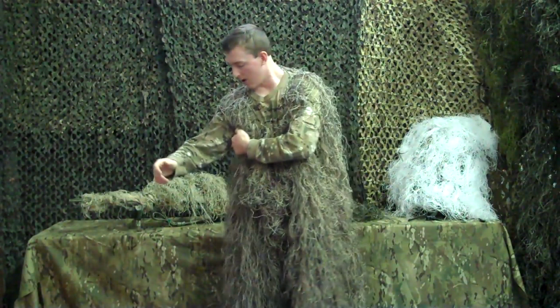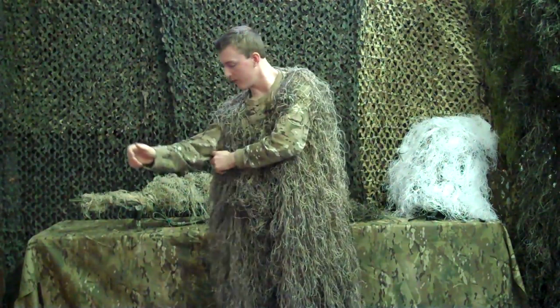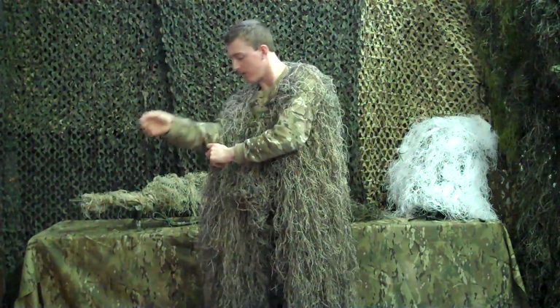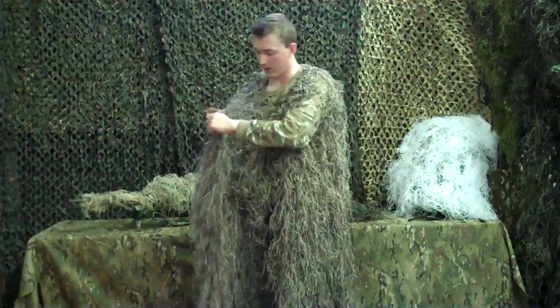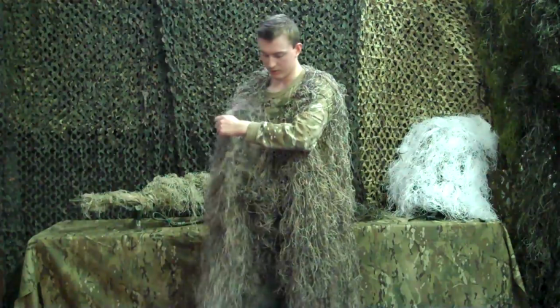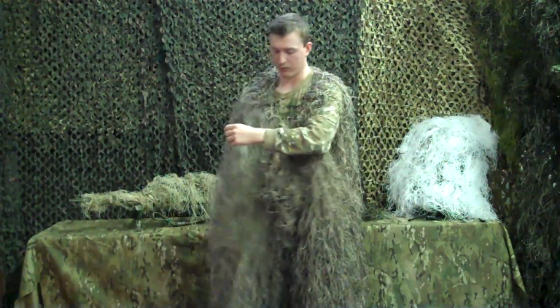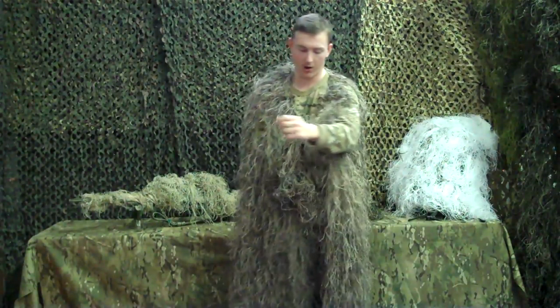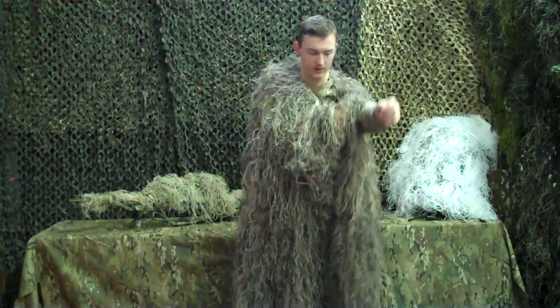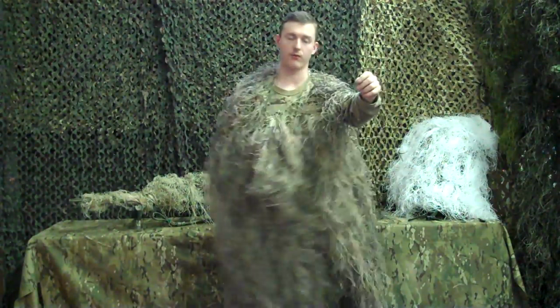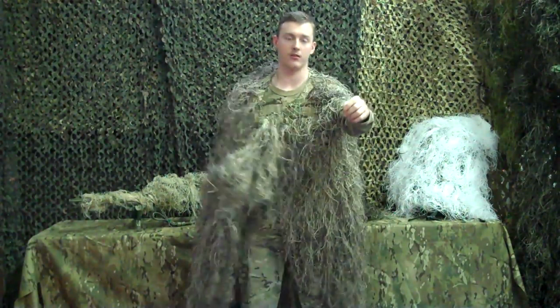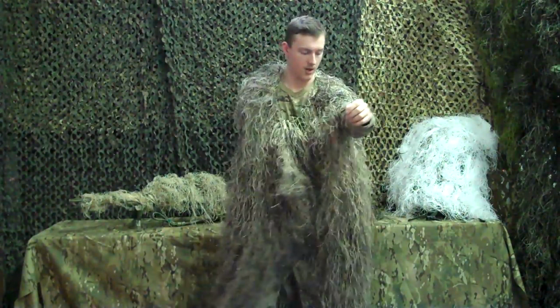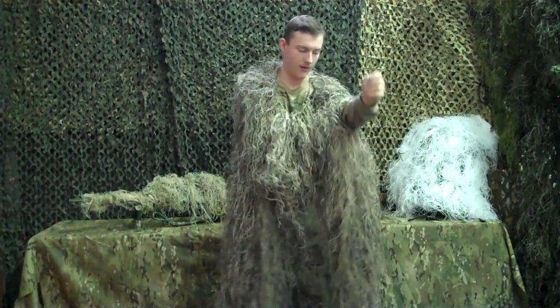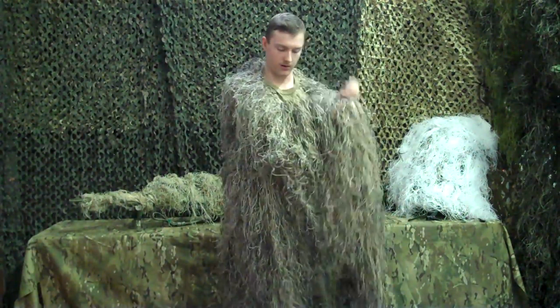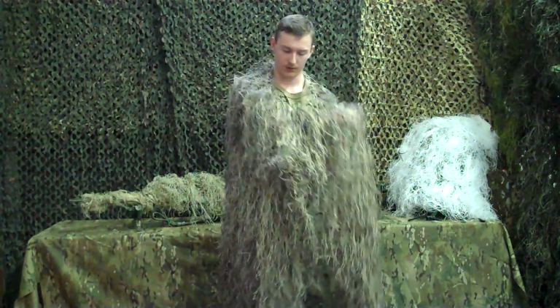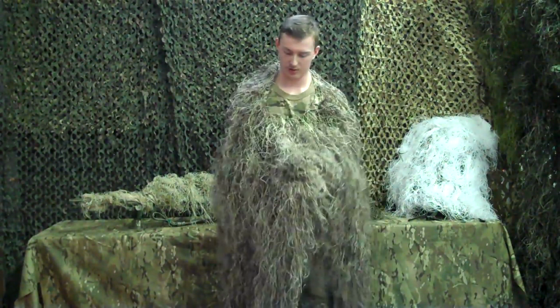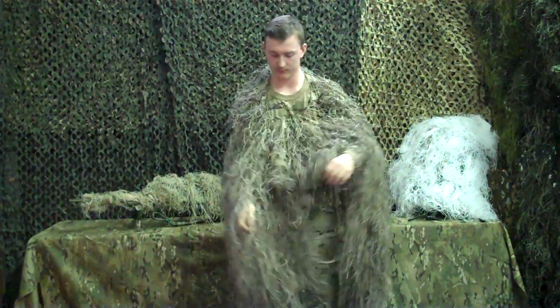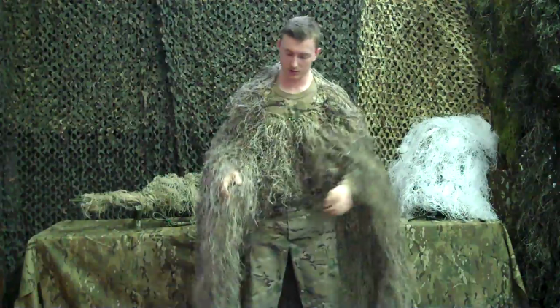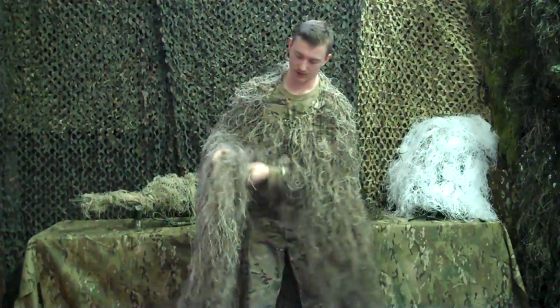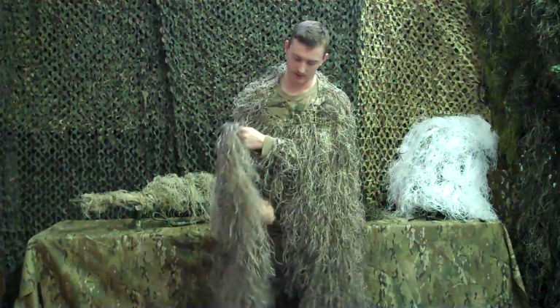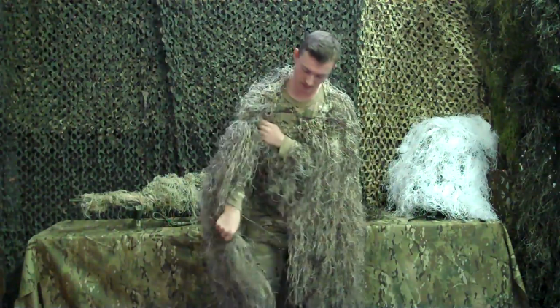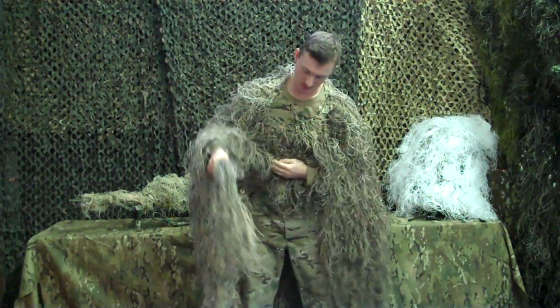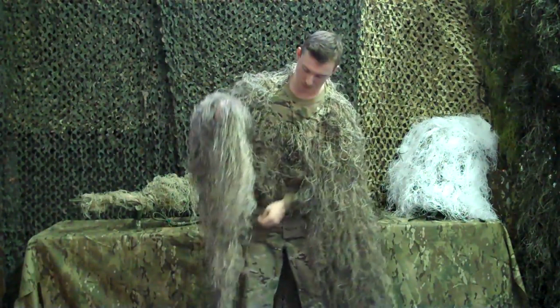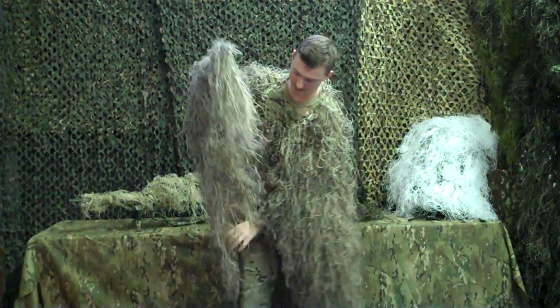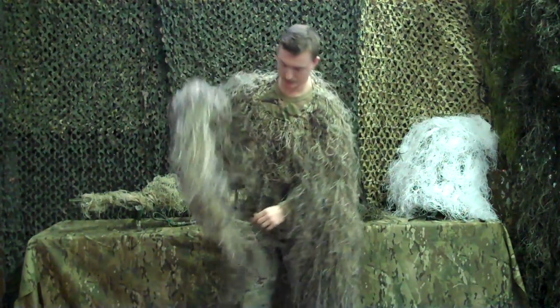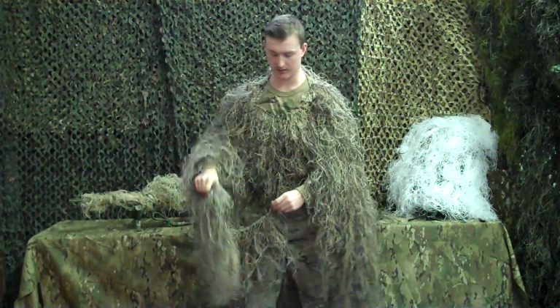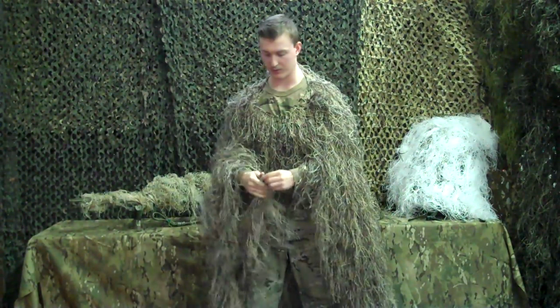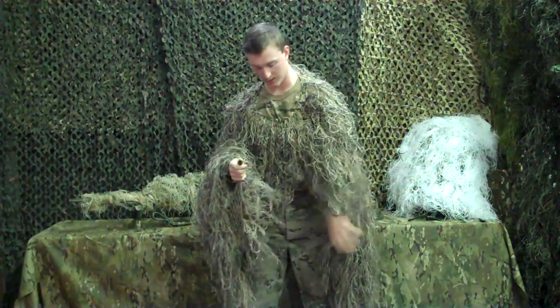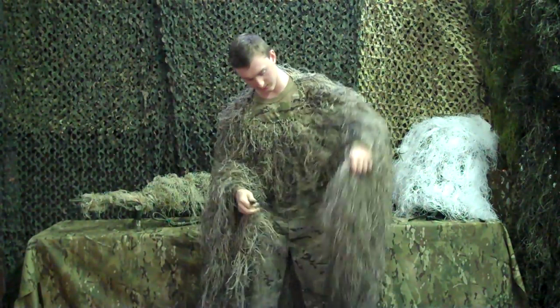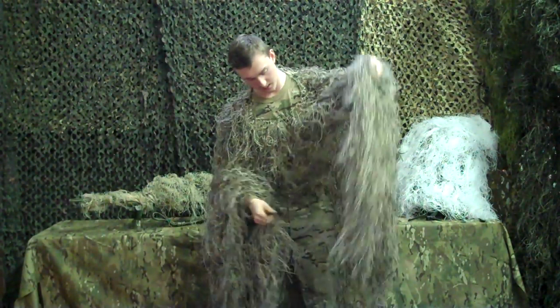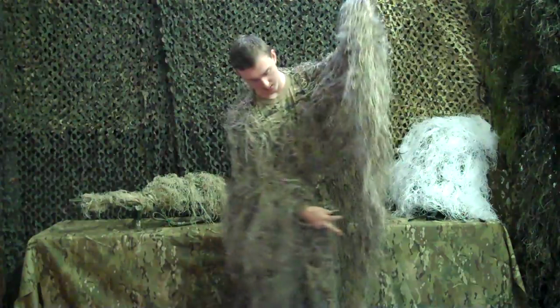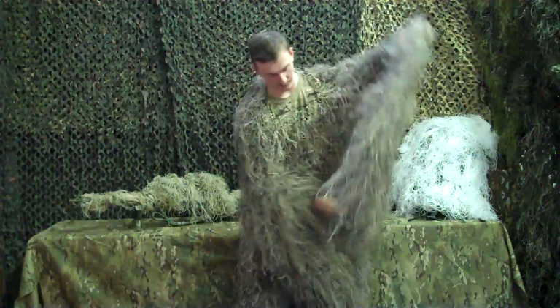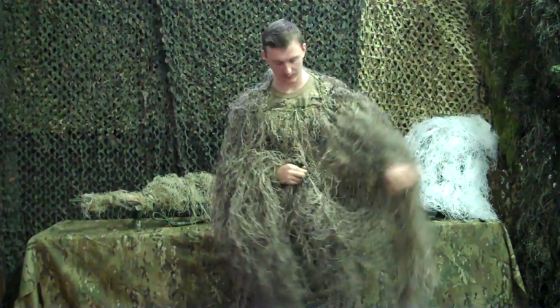However, if you want full coverage for both arms and the front, we have another configuration which is very easy. There's one side-release plastic clip on the right and one on the left.